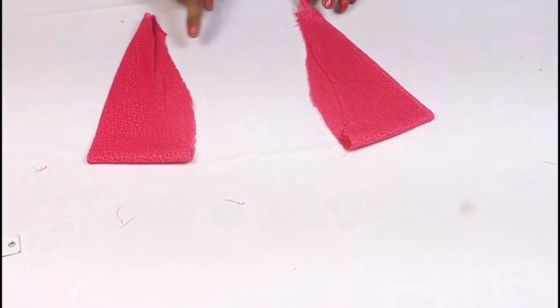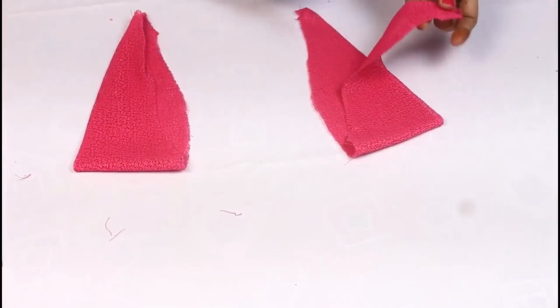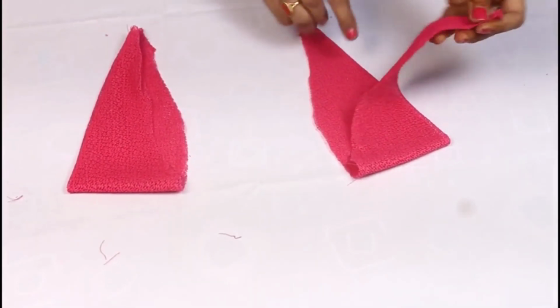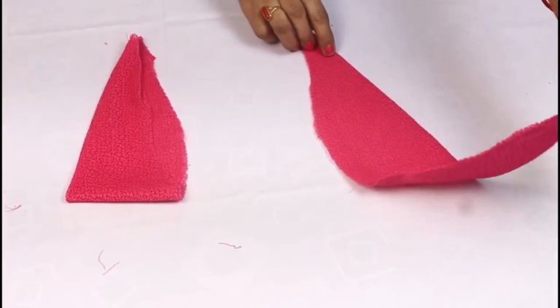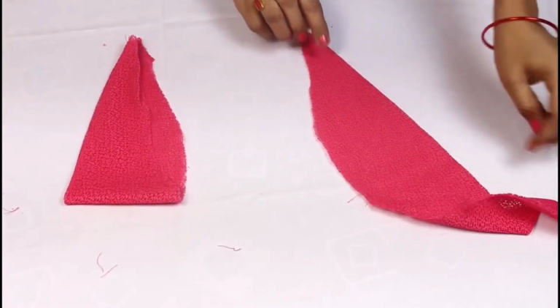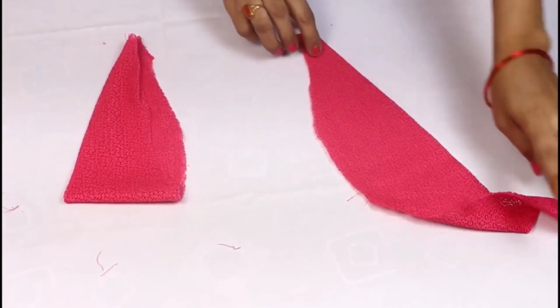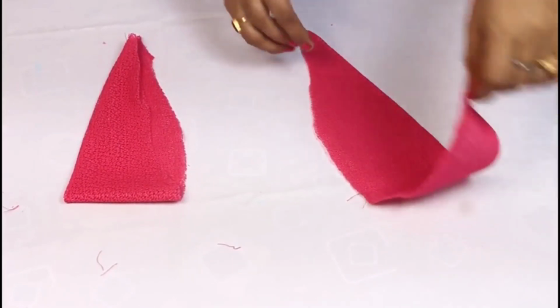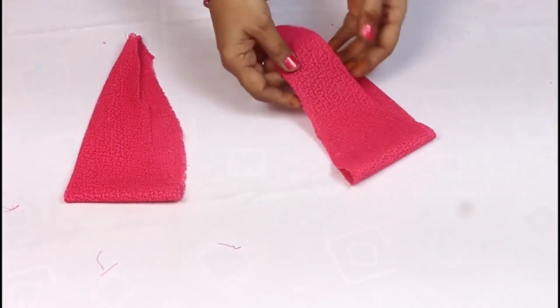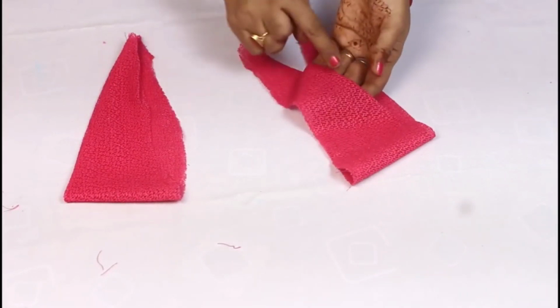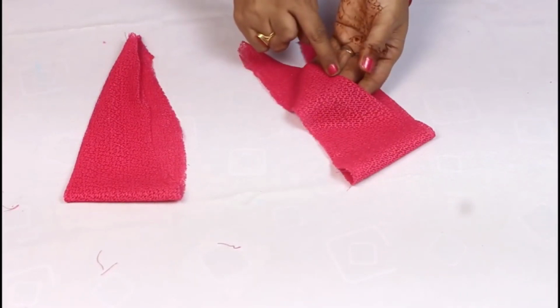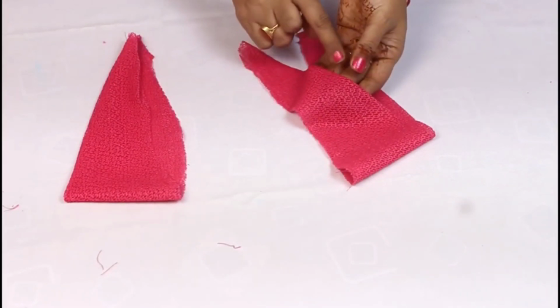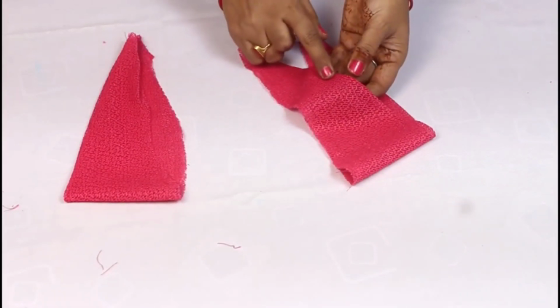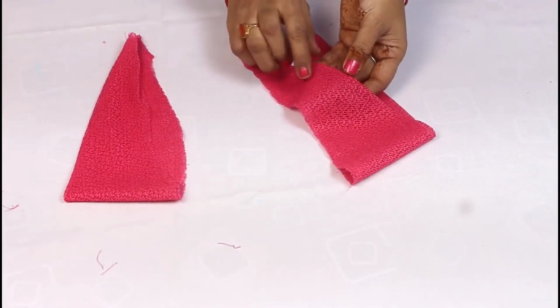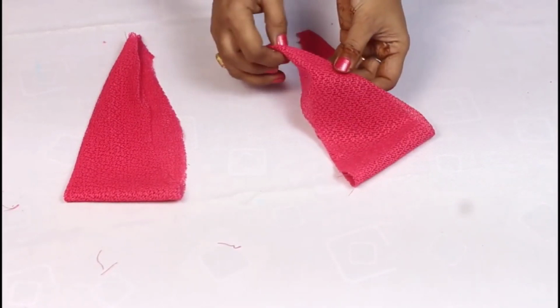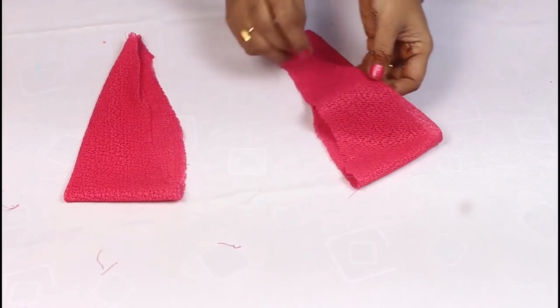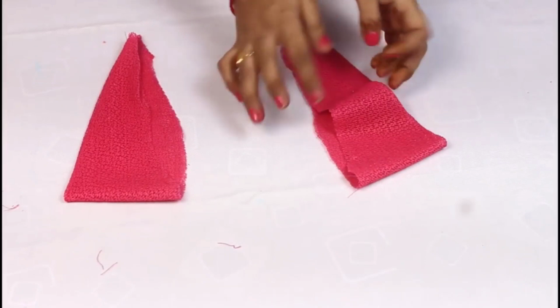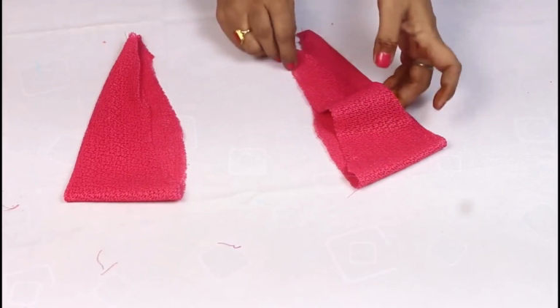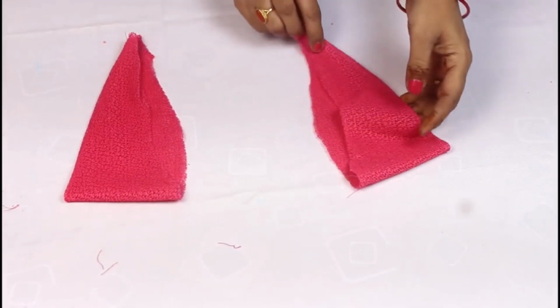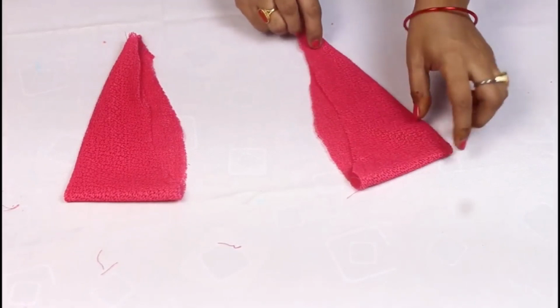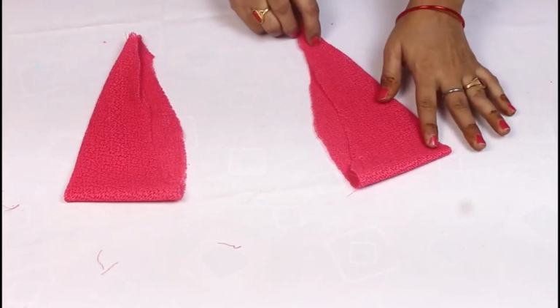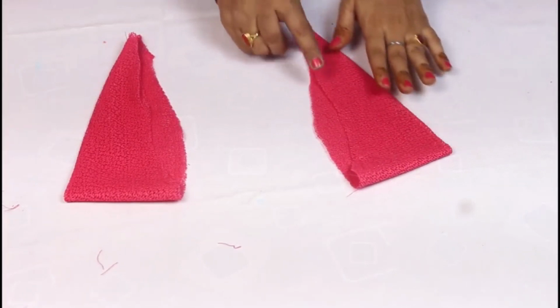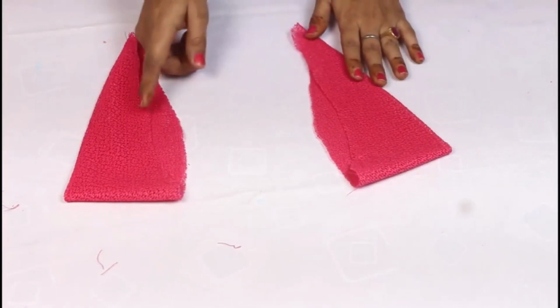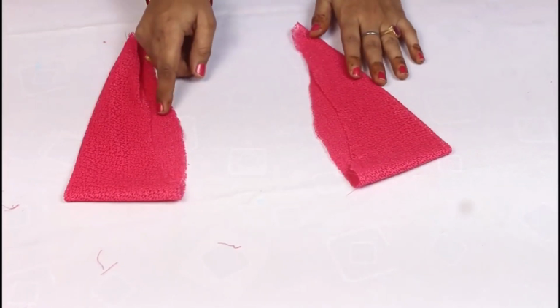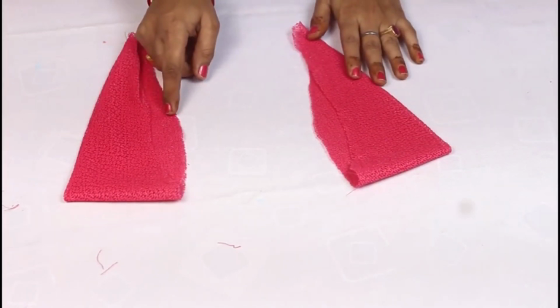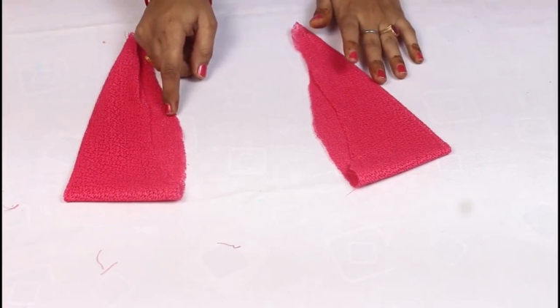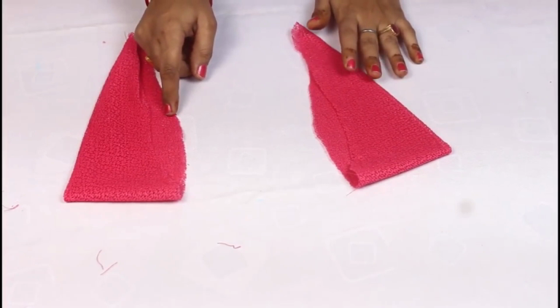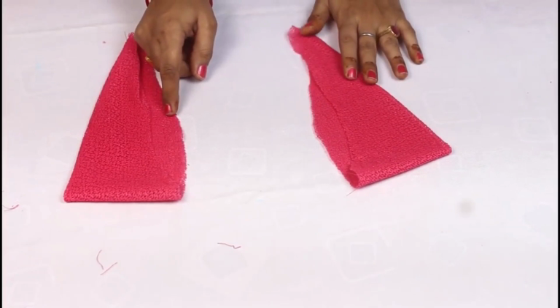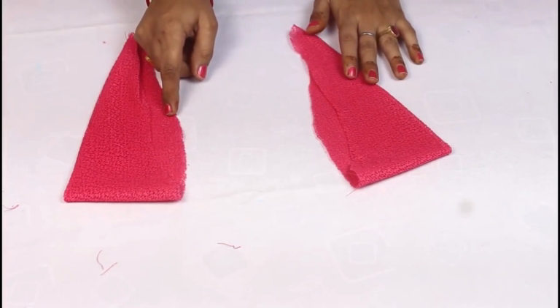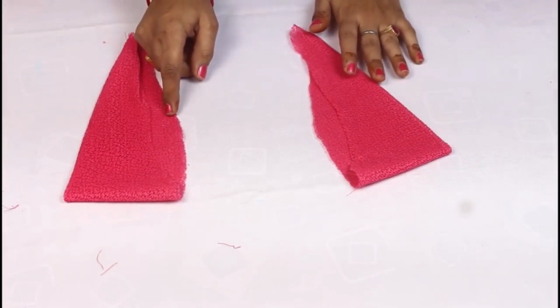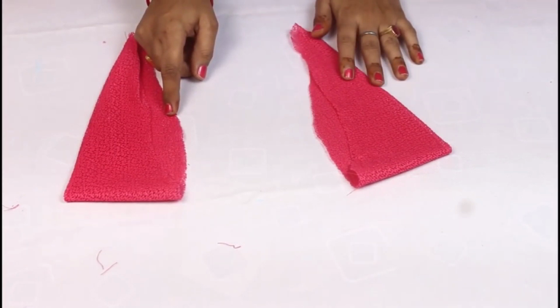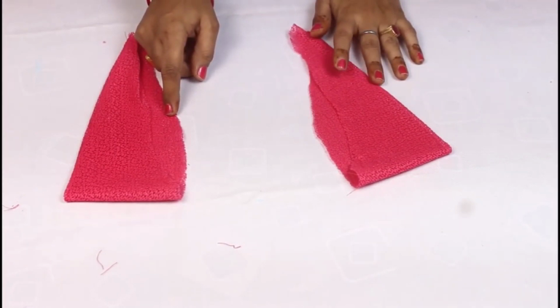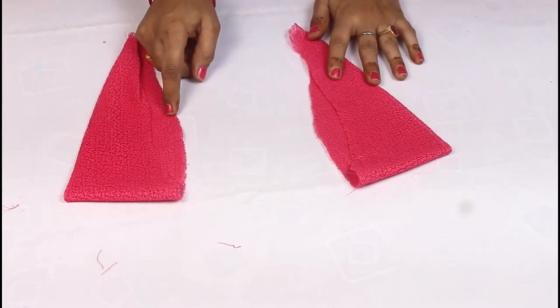I have stitched in the outlining, so you can see how beautiful it is. There is no joint below and nothing close showing. This is the look it will give. I have also made the same sliver blouse, so you can see how you can make a designer blouse.